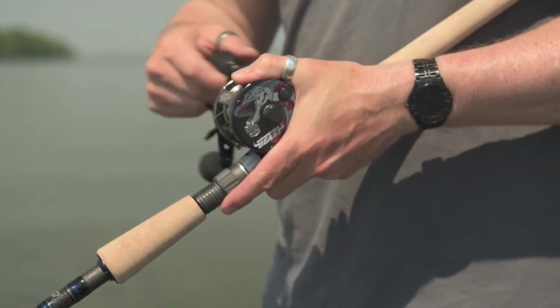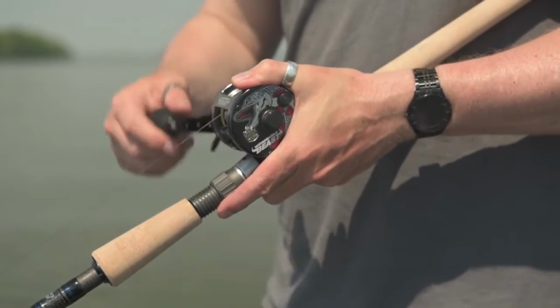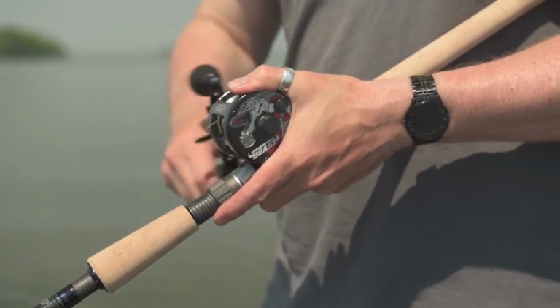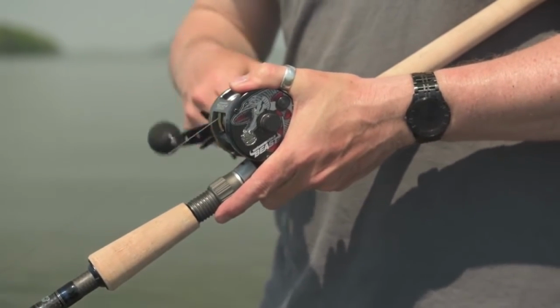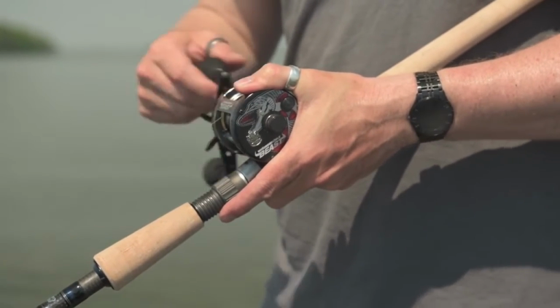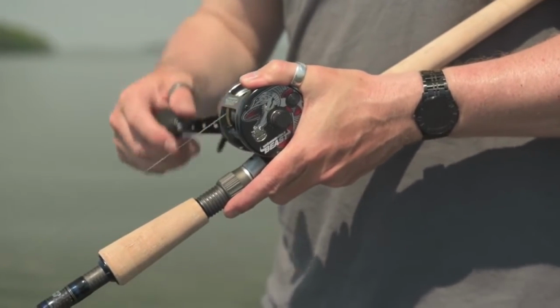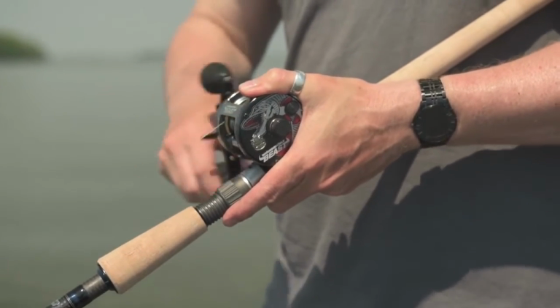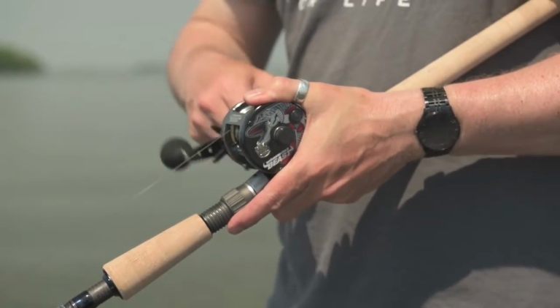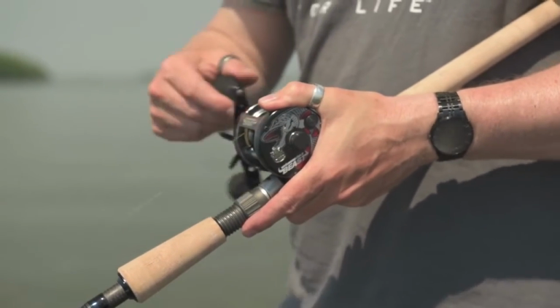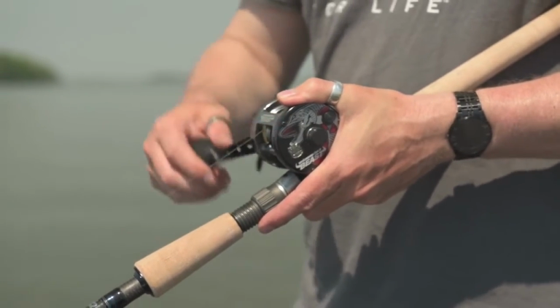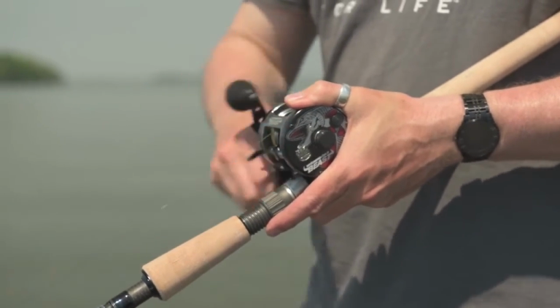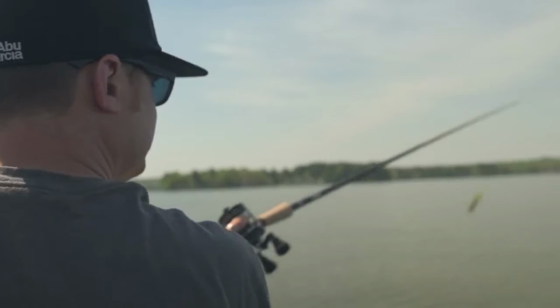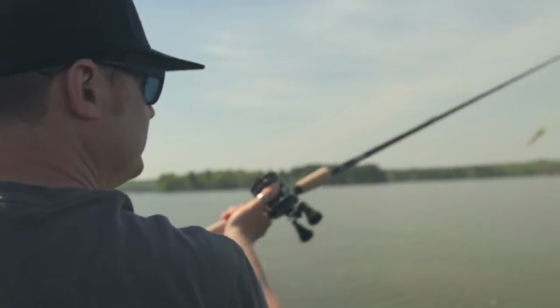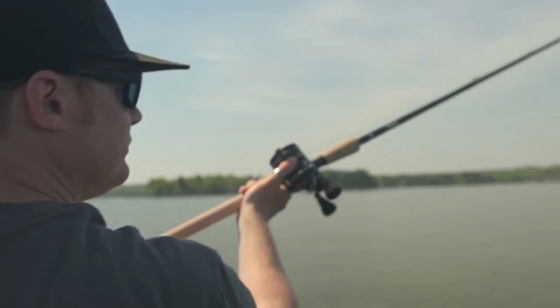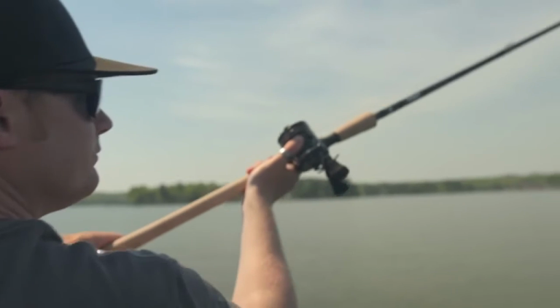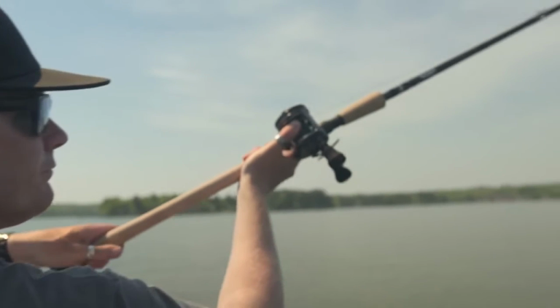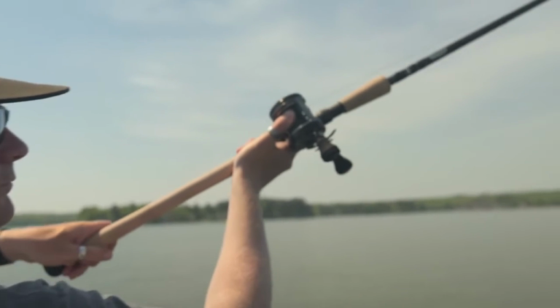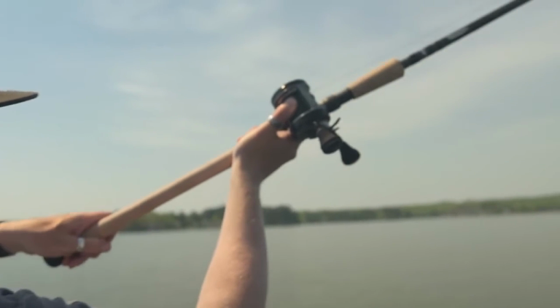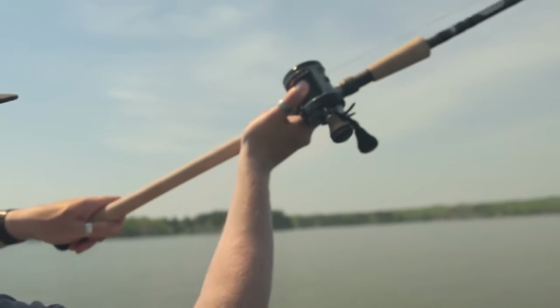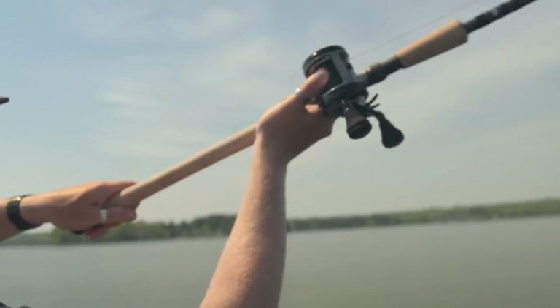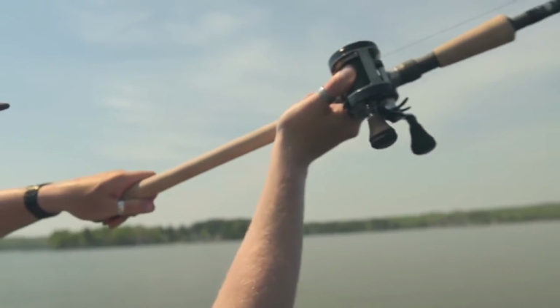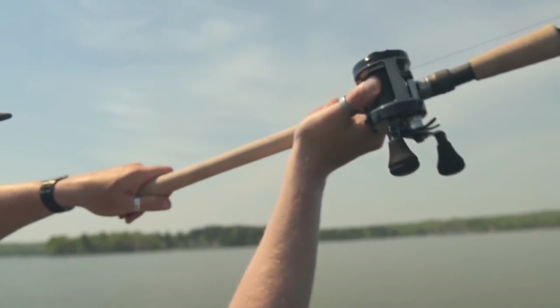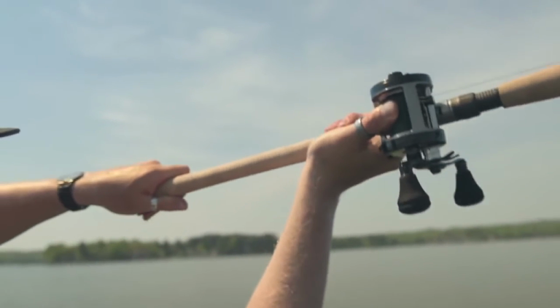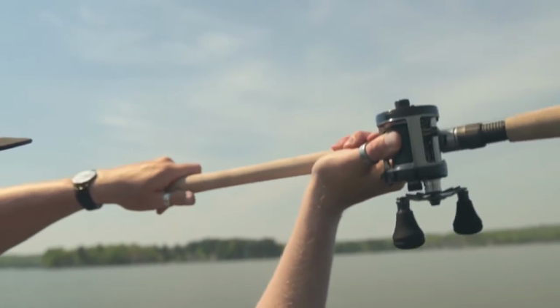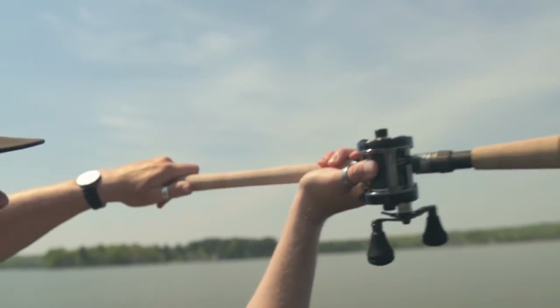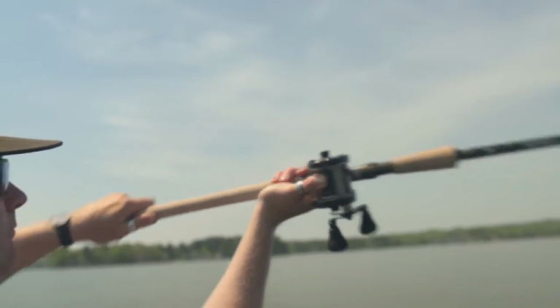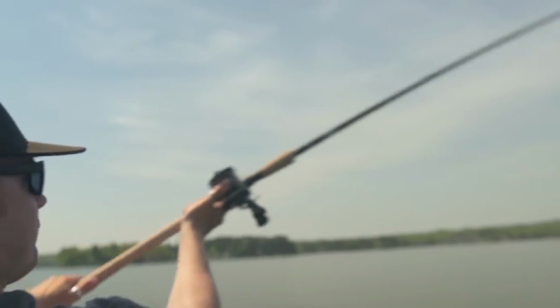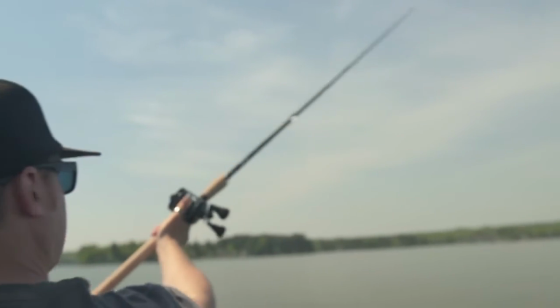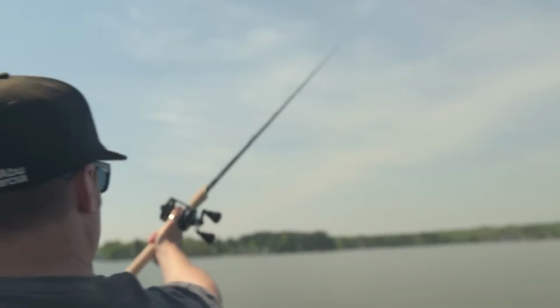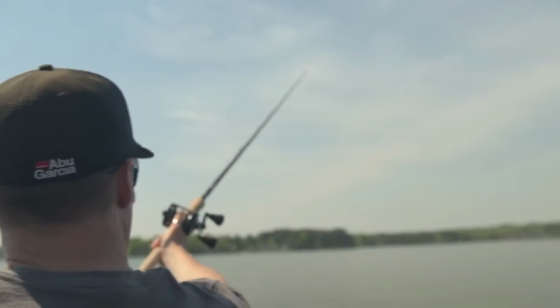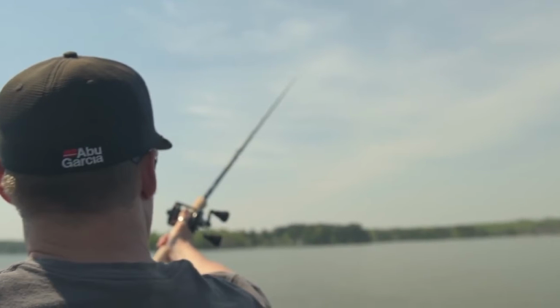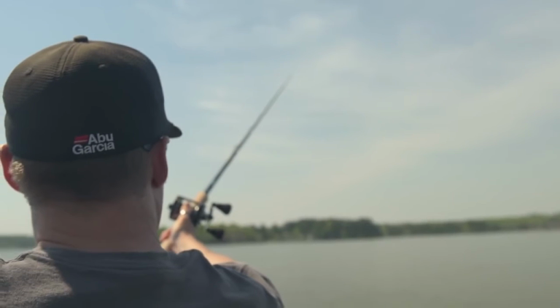The drag system in our Ambassador Beast is our carbon matrix drag system, which gives you low start-up inertia, but also gives you a high max drag and an extremely smooth drag system.